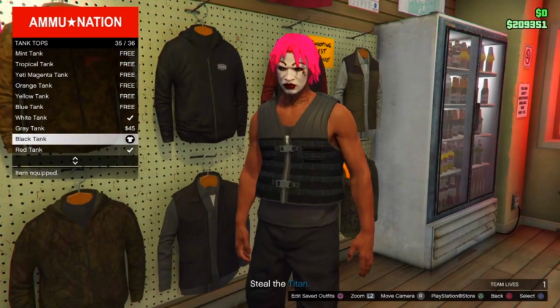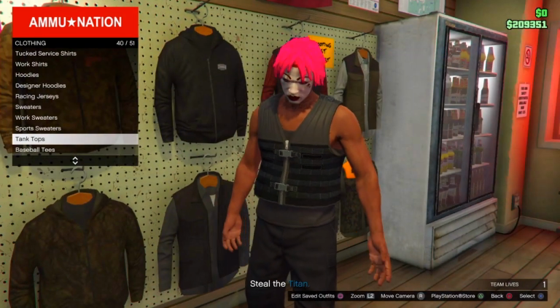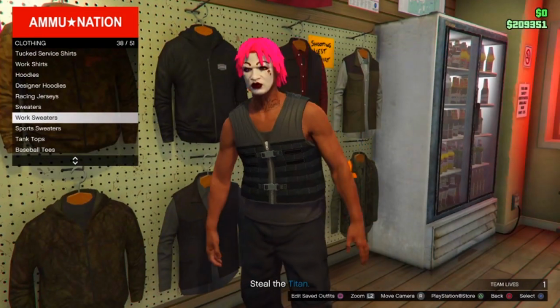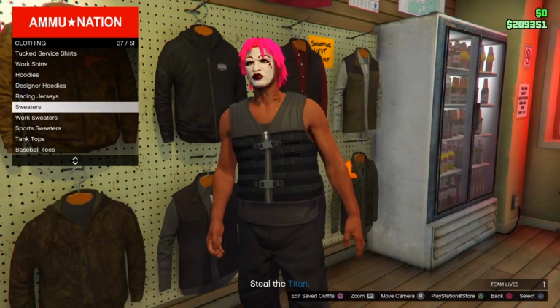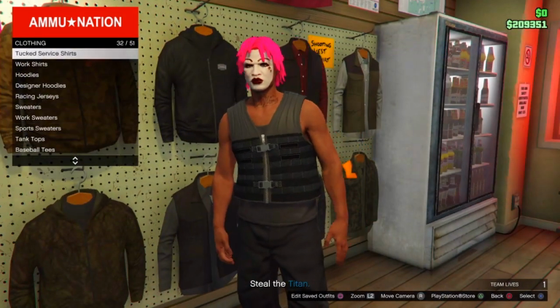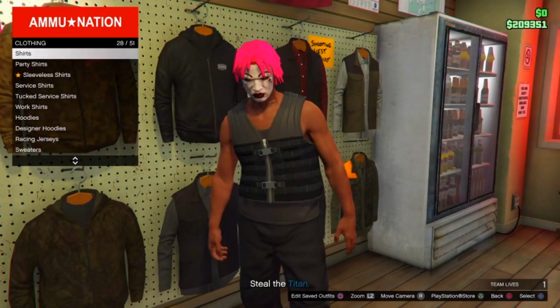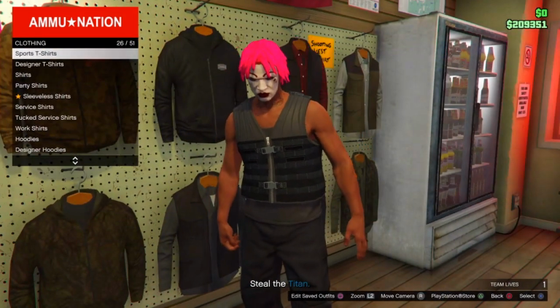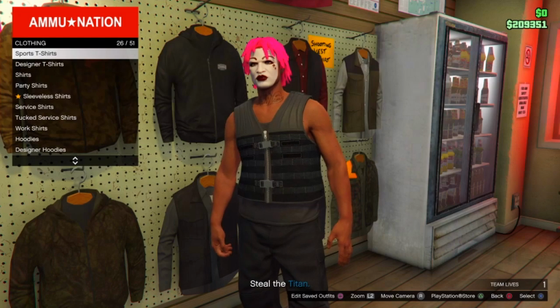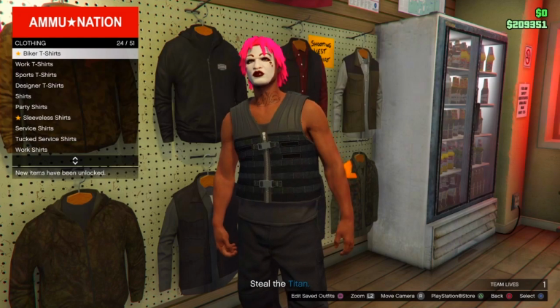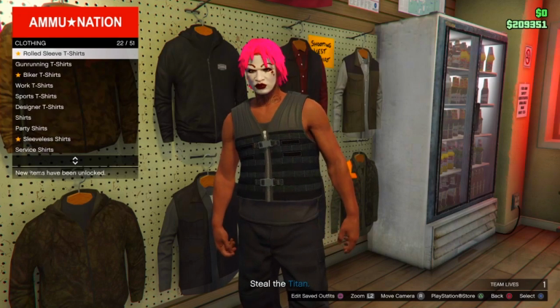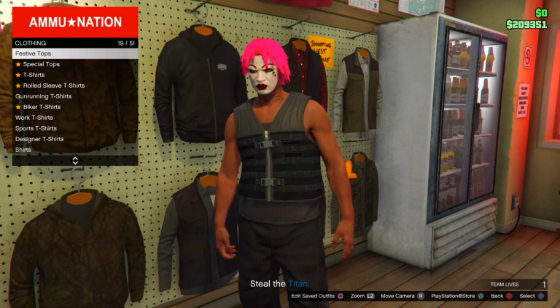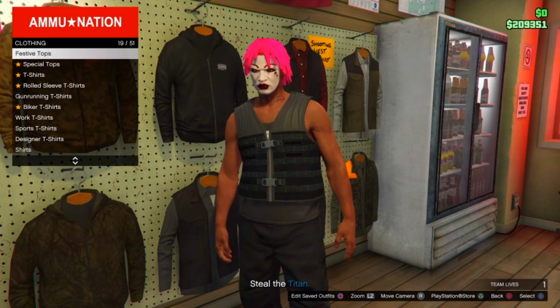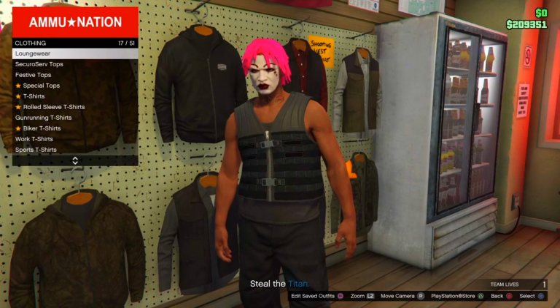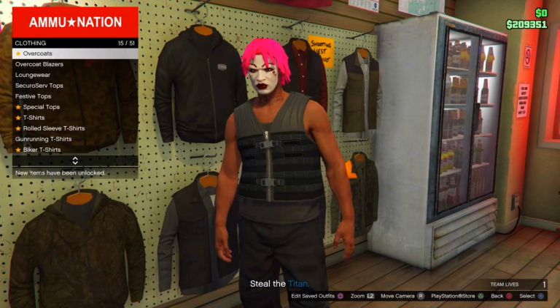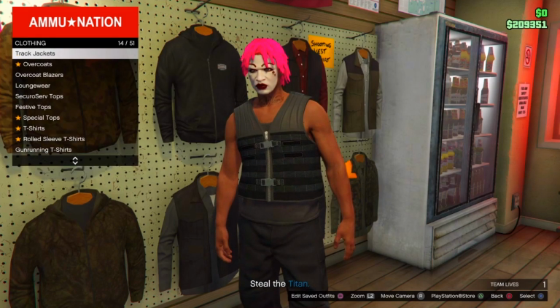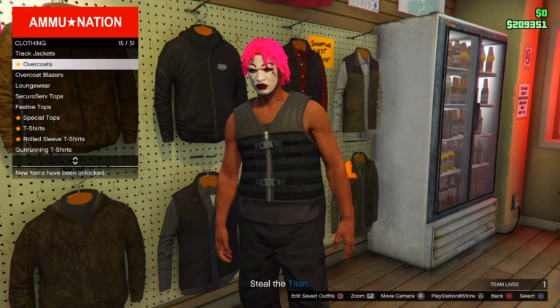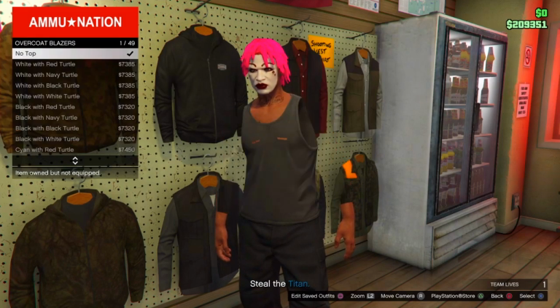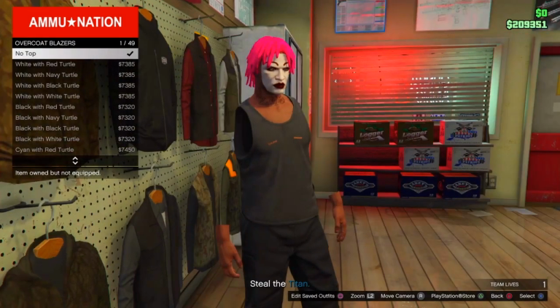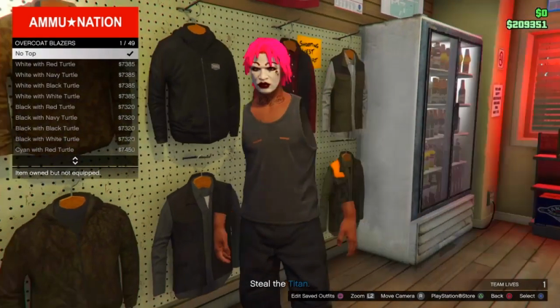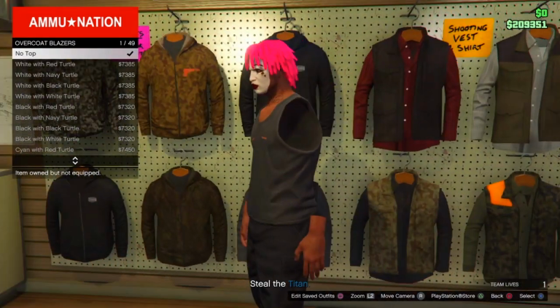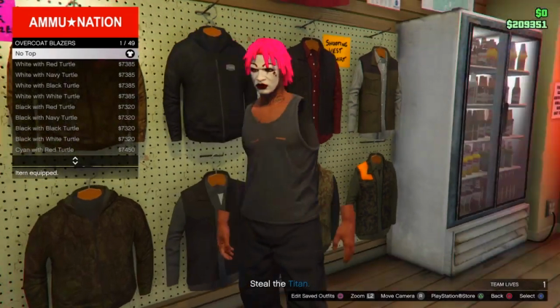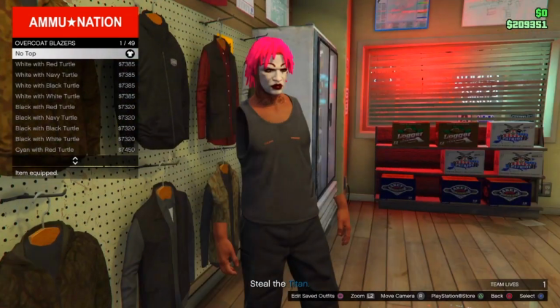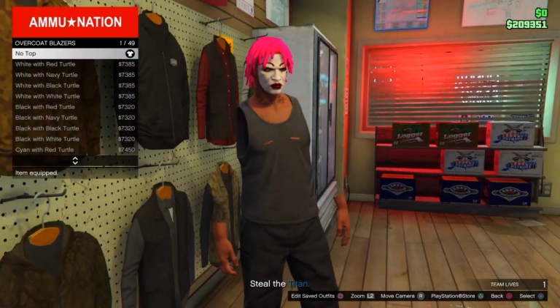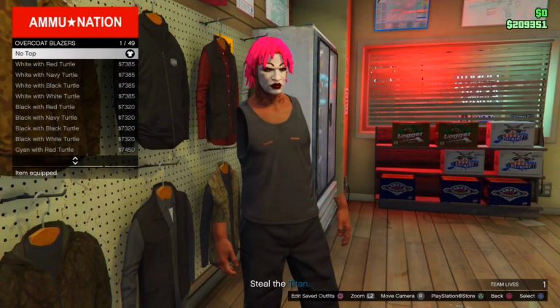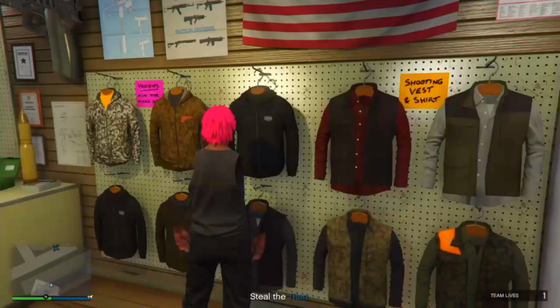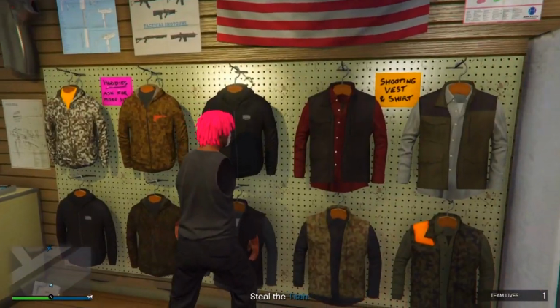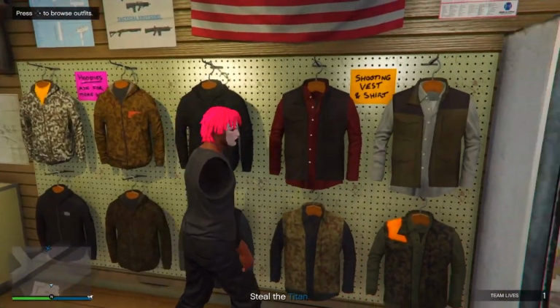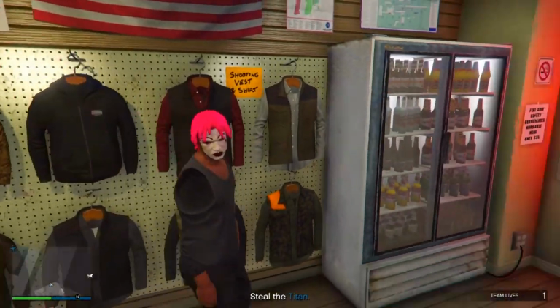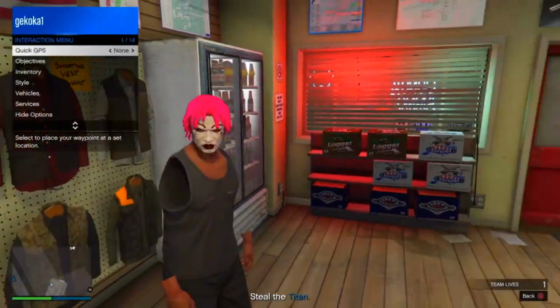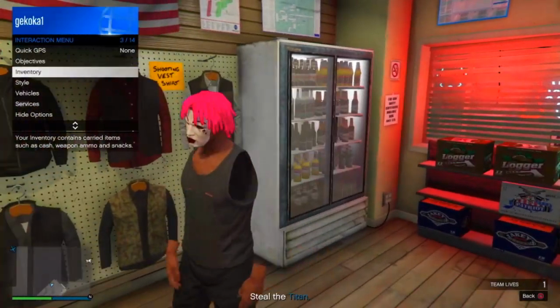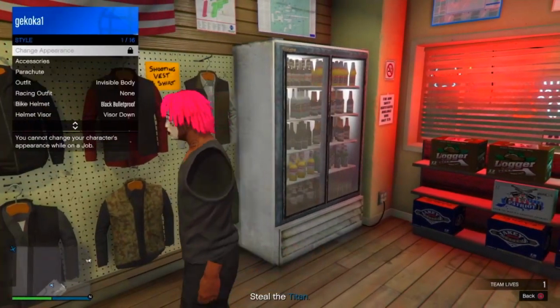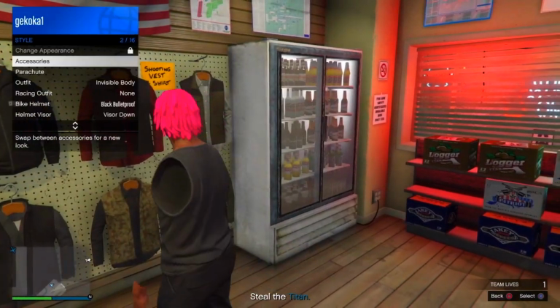Depending on what color outfit you want, equip the tank top. From there, go over to overcoat blazers and equip them. As you can see, you should now have the perfect invisible arms right up to the shoulders.